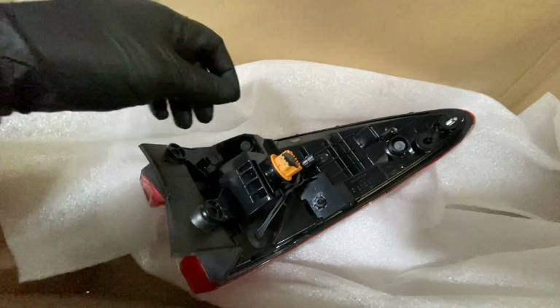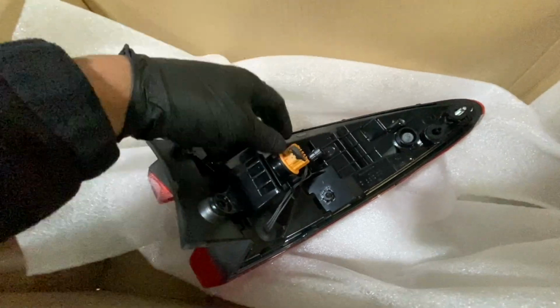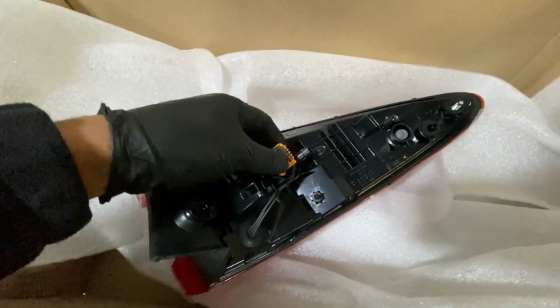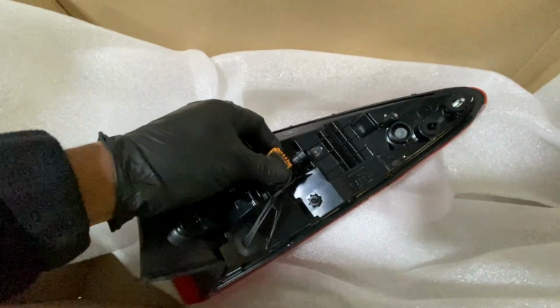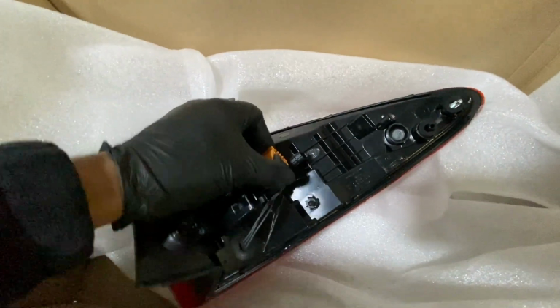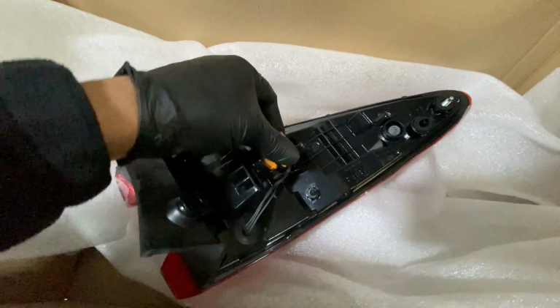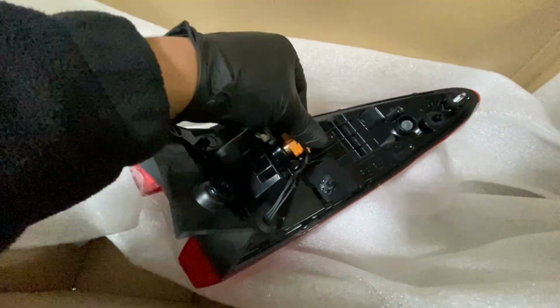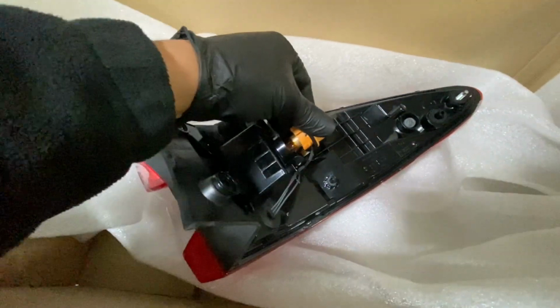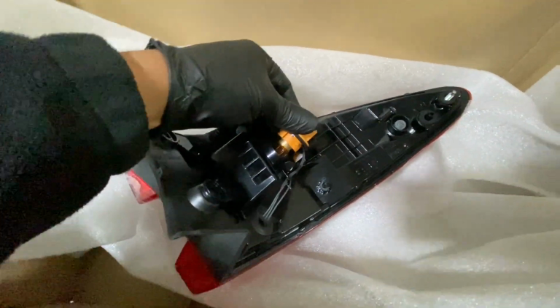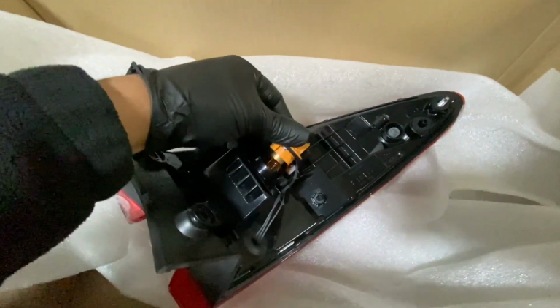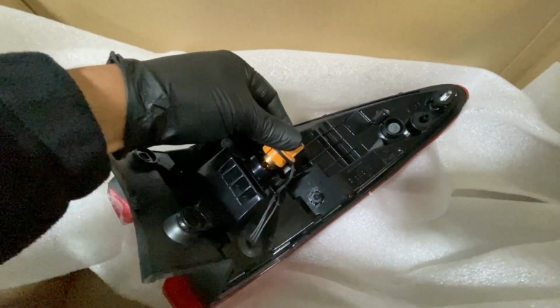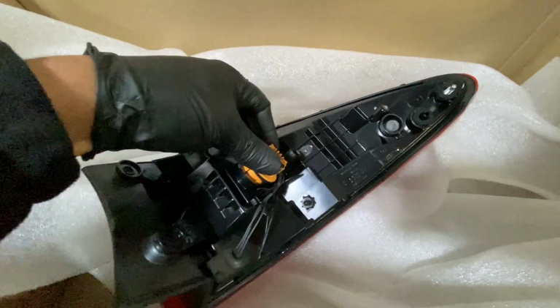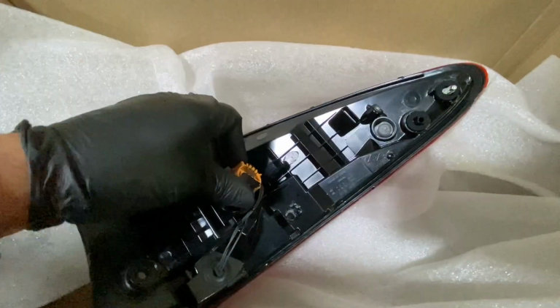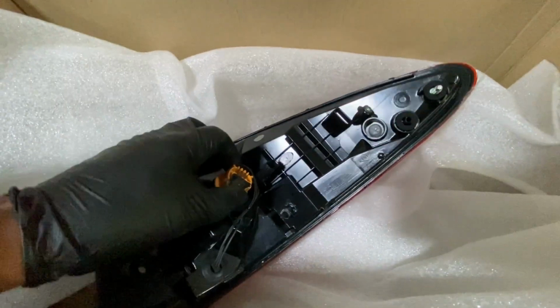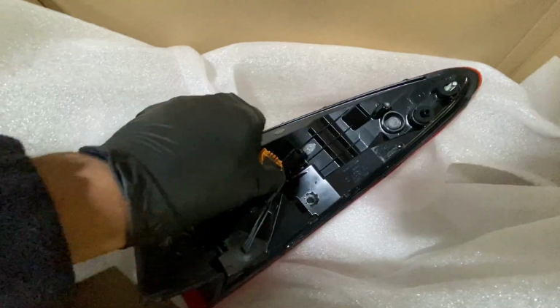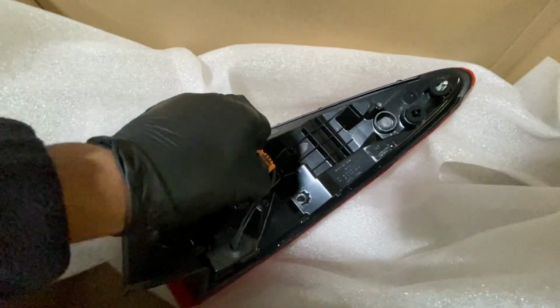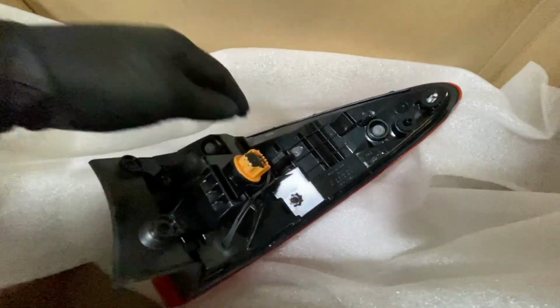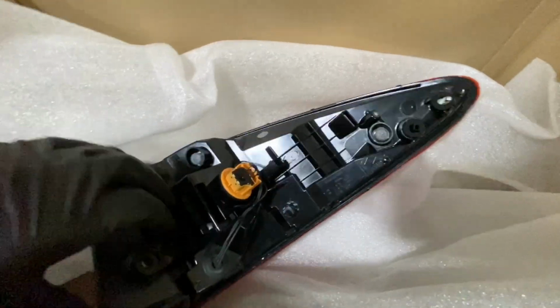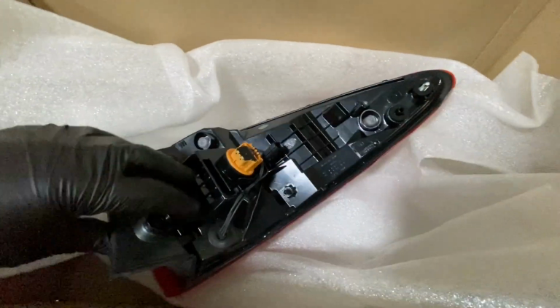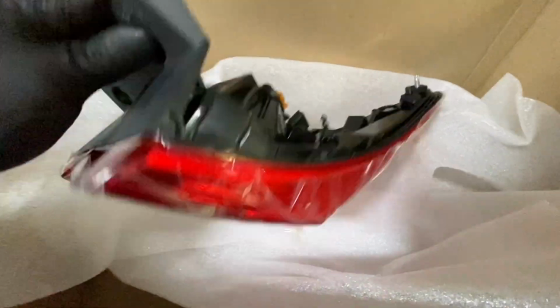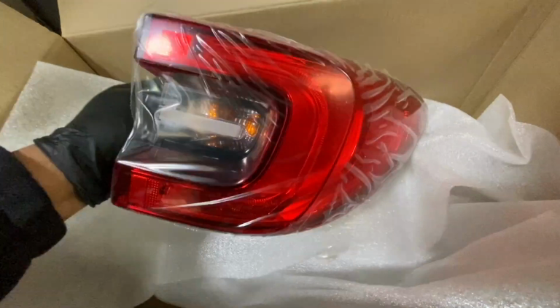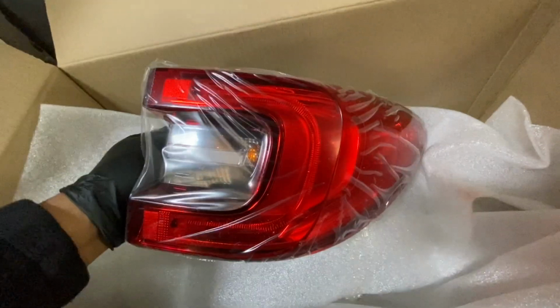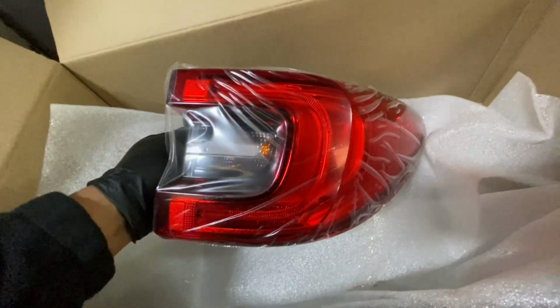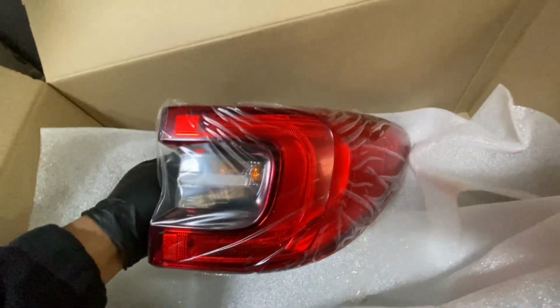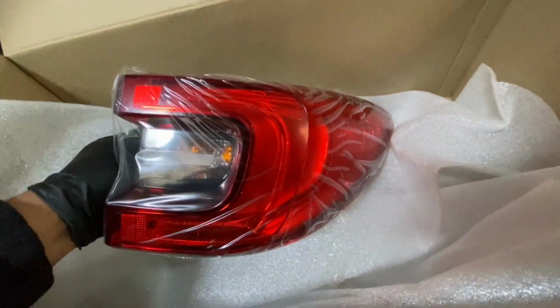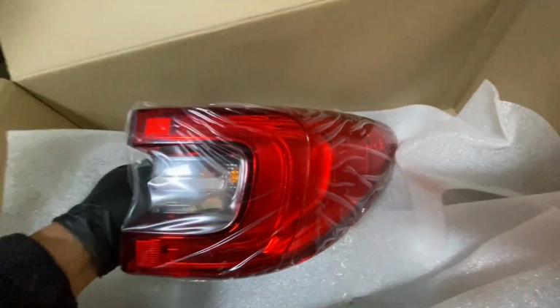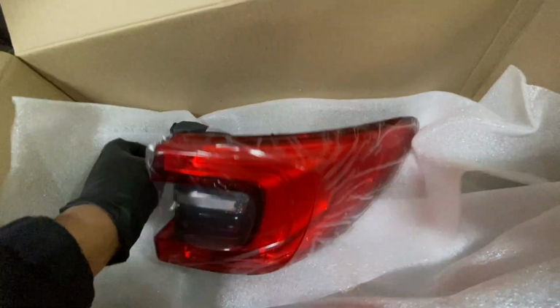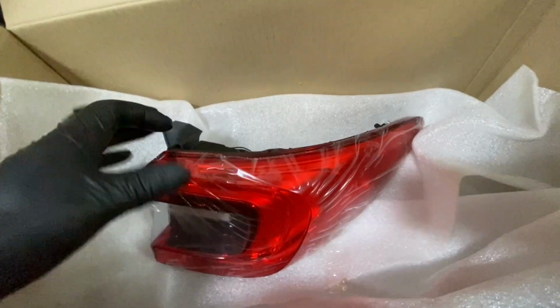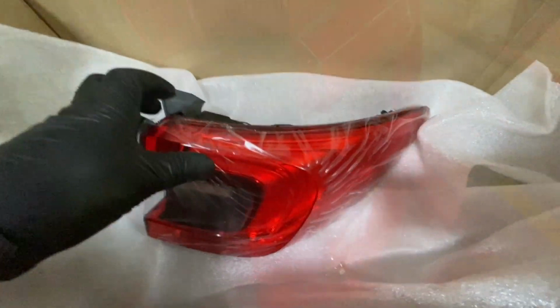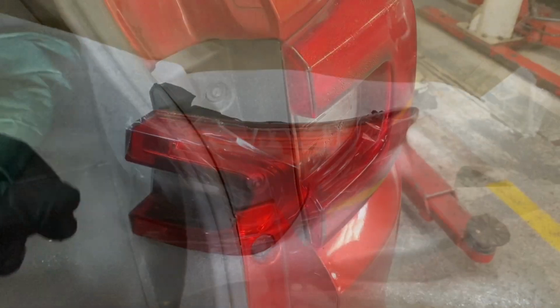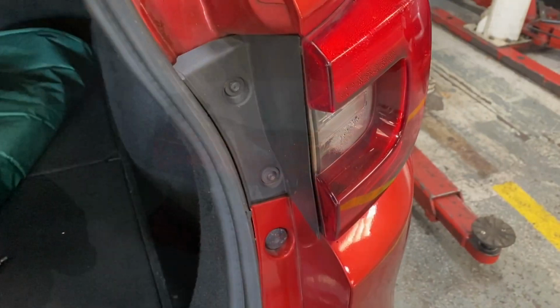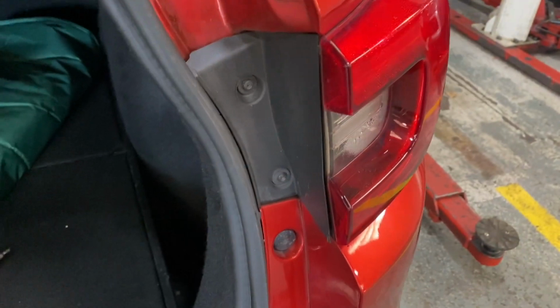Let's make sure we track the bolts in there before you put it in. As you can see, it's got an indicator bulb there and all the rest is LED.